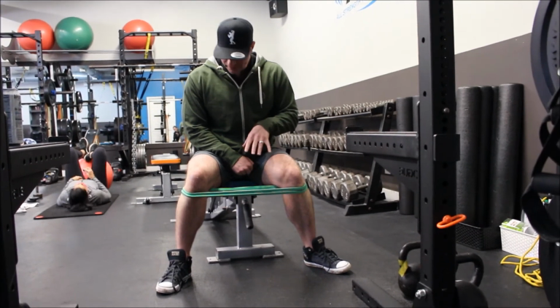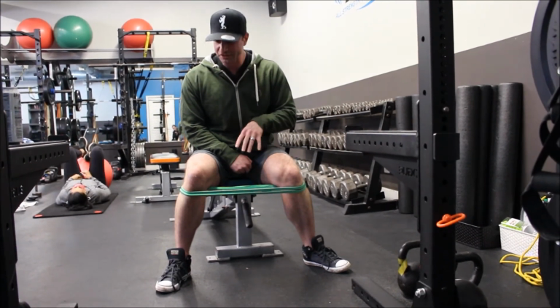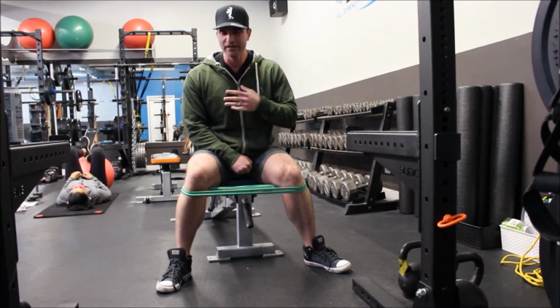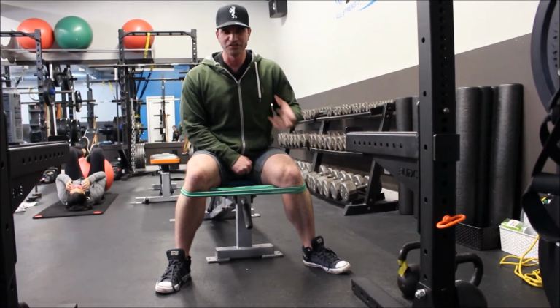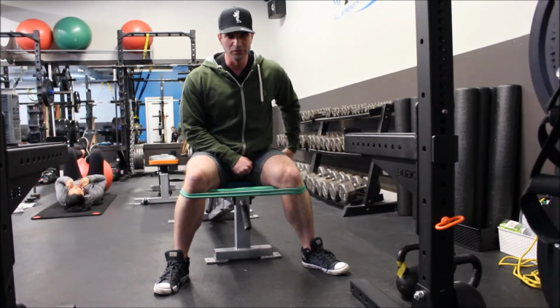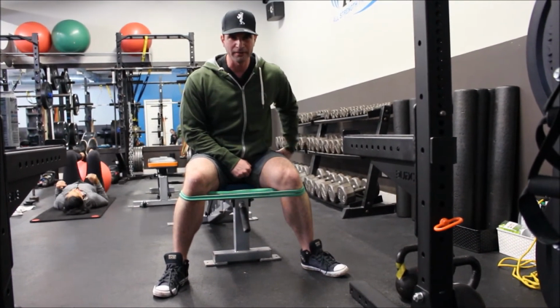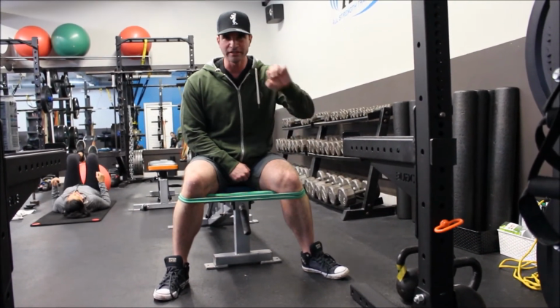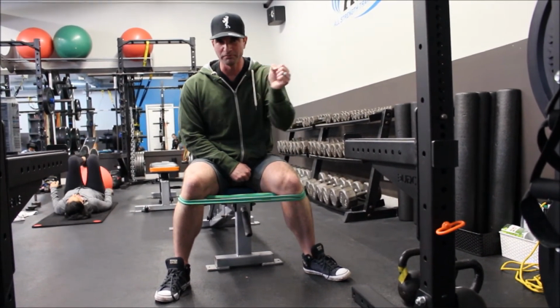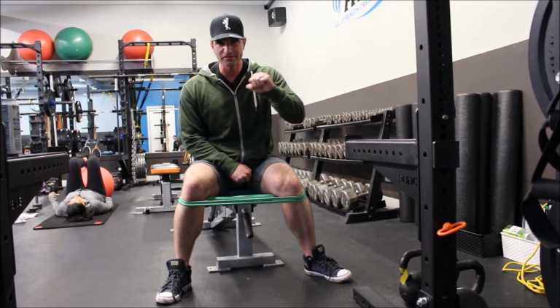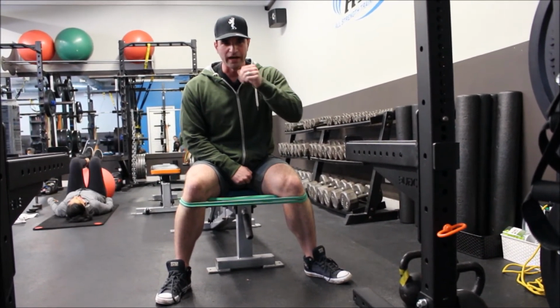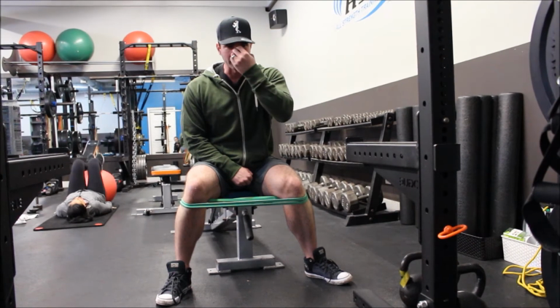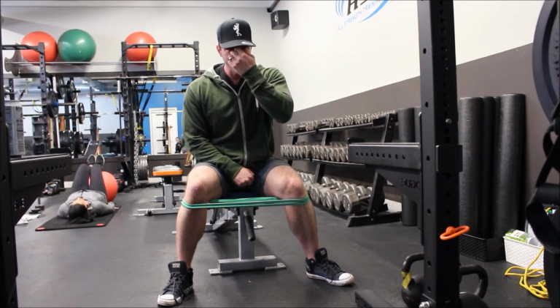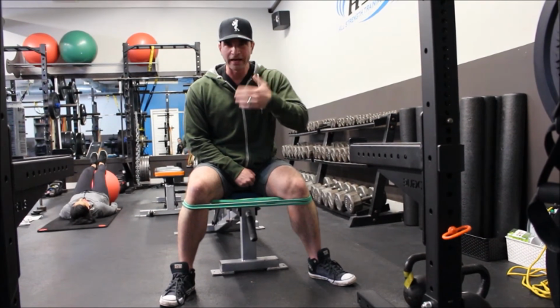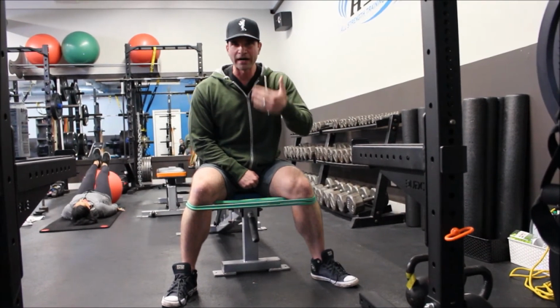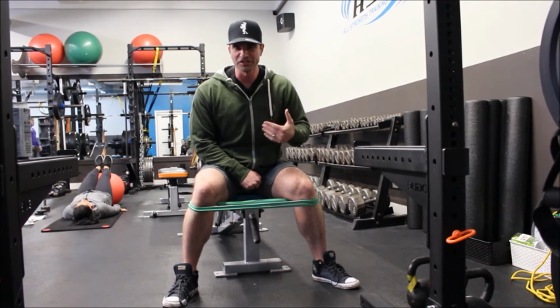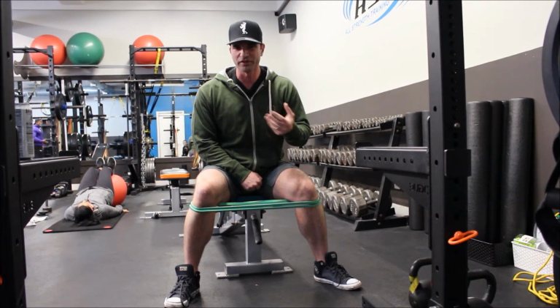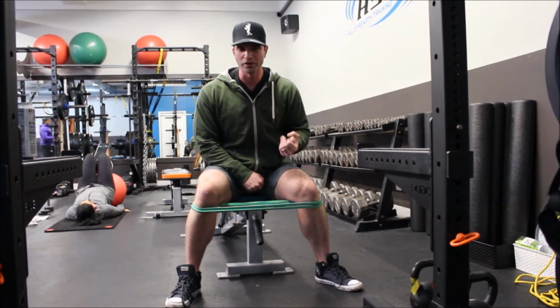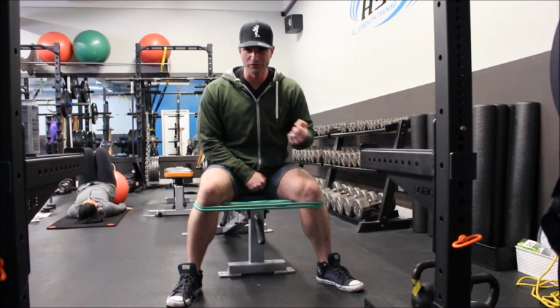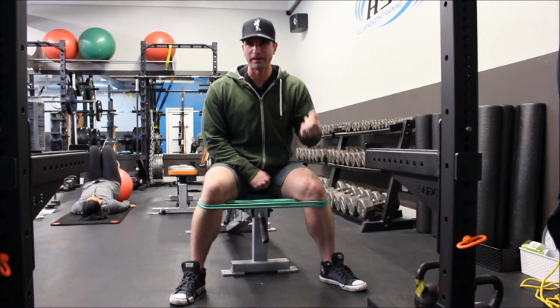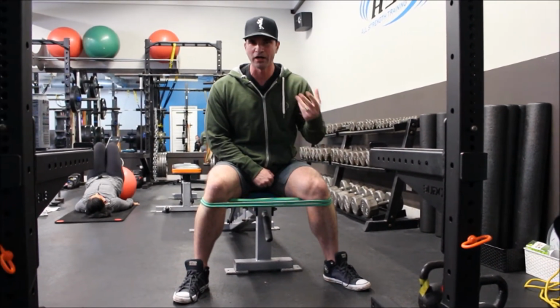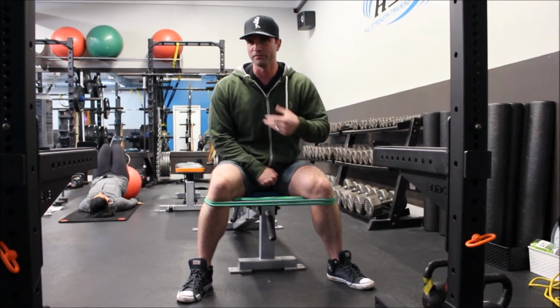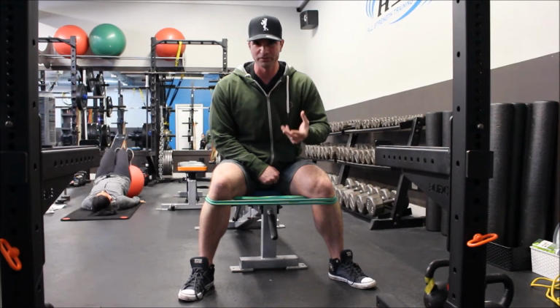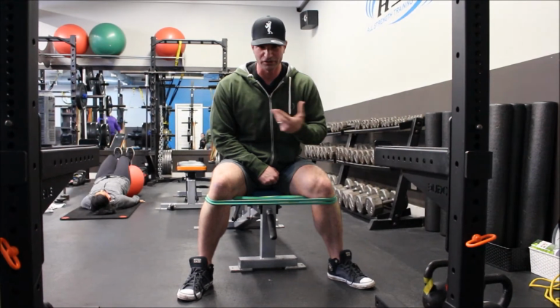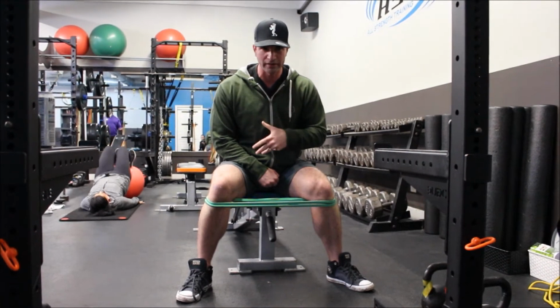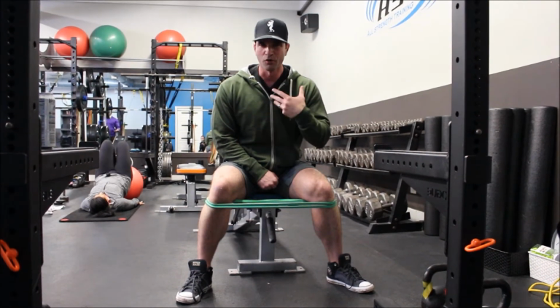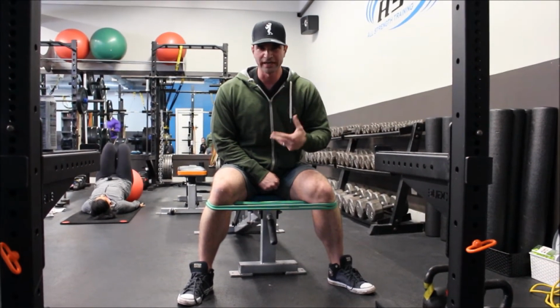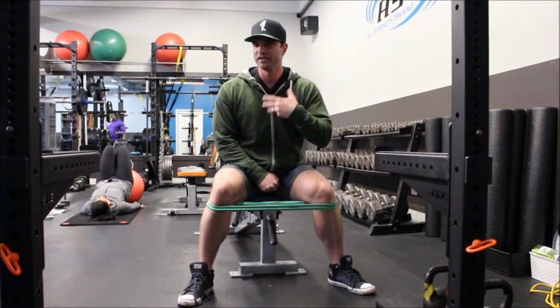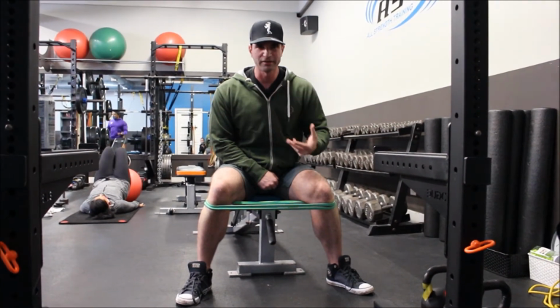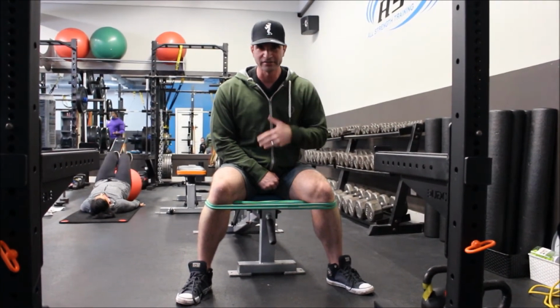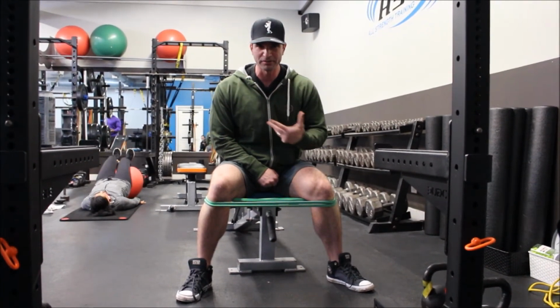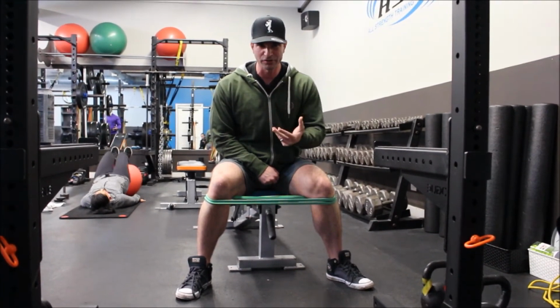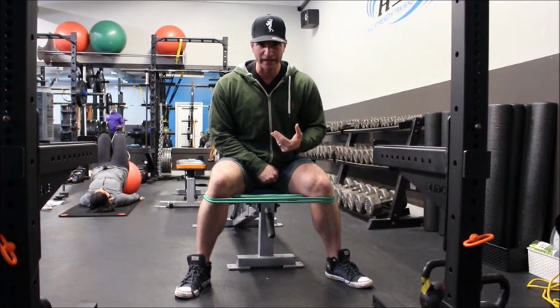The intention is just to light up the glute medius in that bottom position so that you can use that to power up out of the bottom of your squat or your deadlift, instead of compensating with your low back.